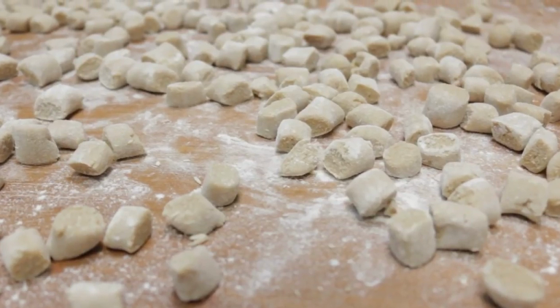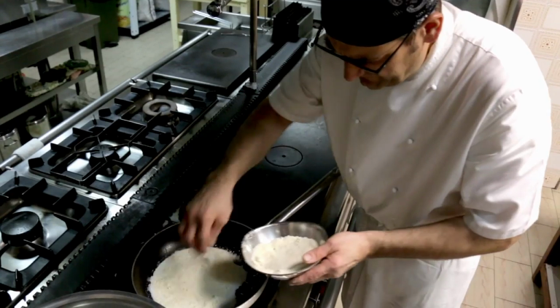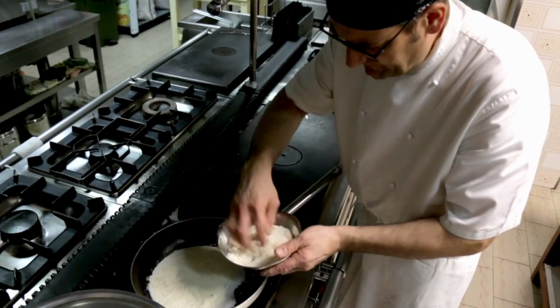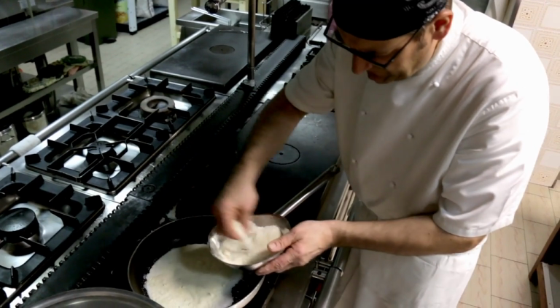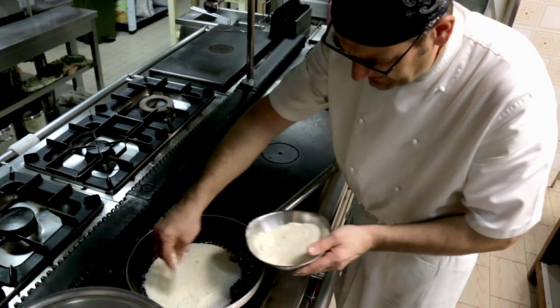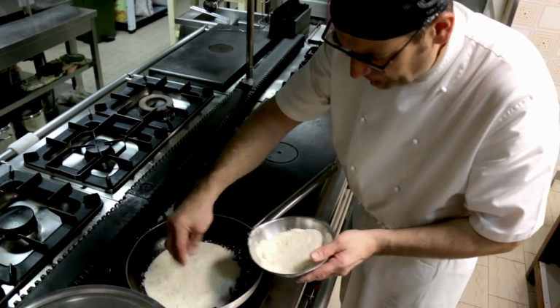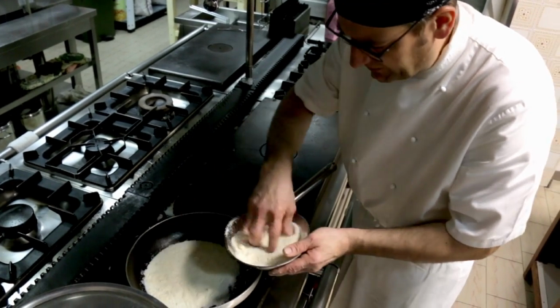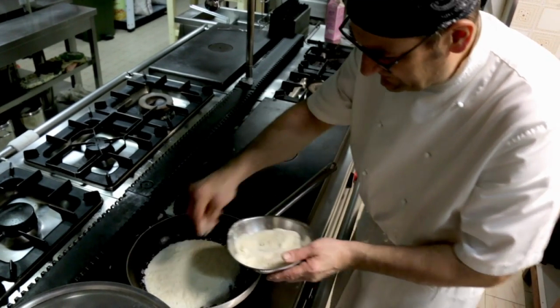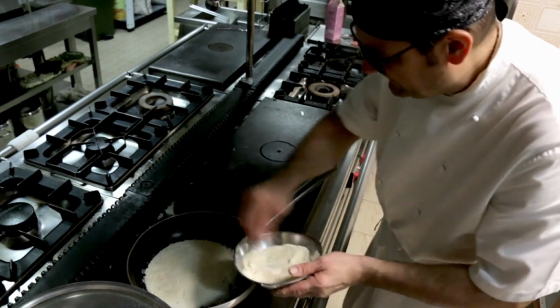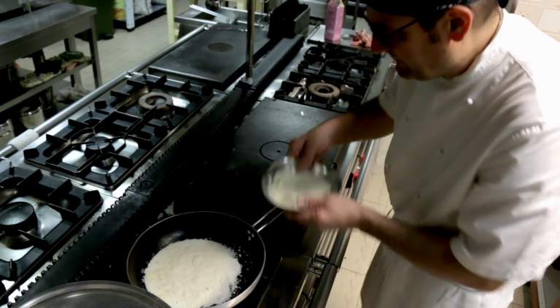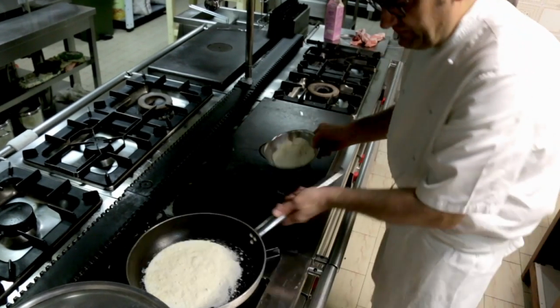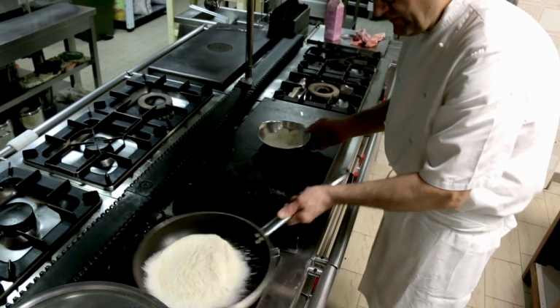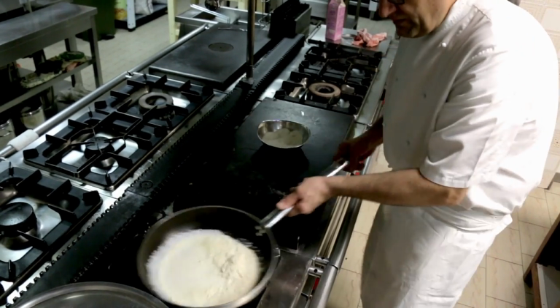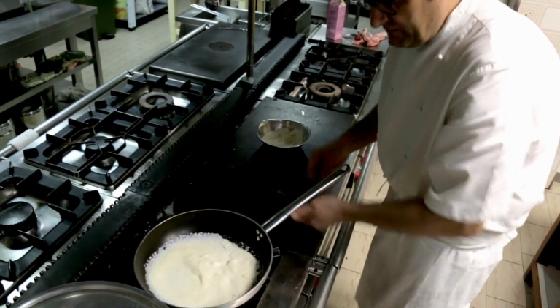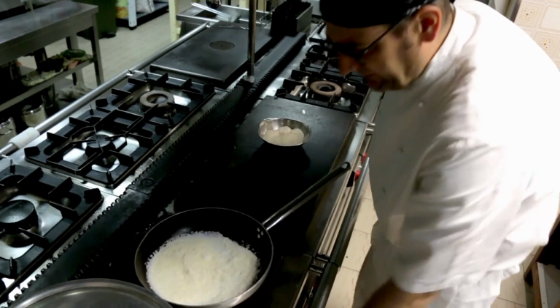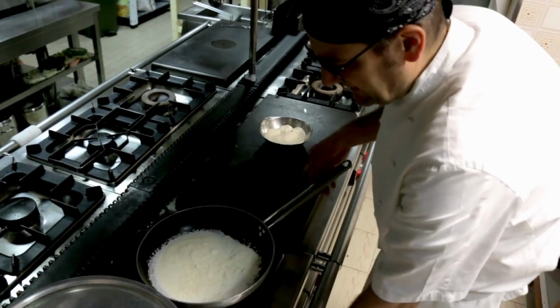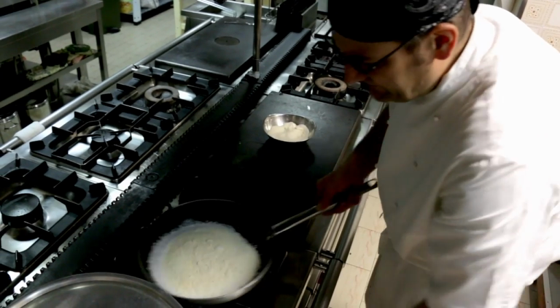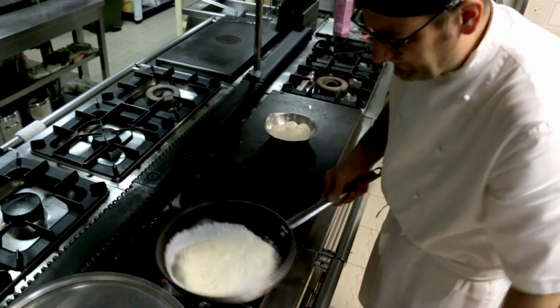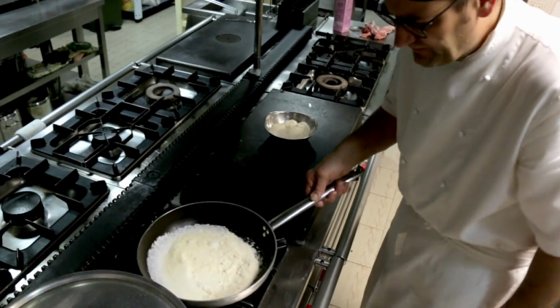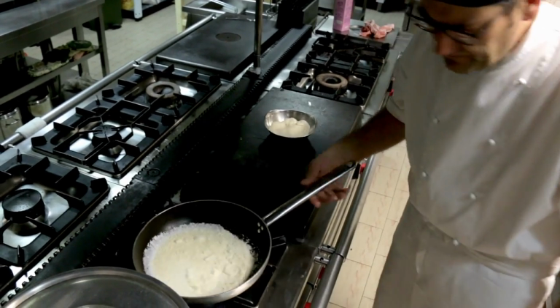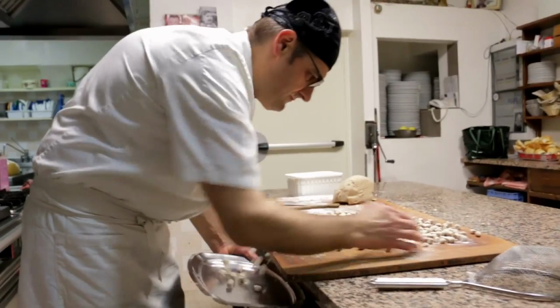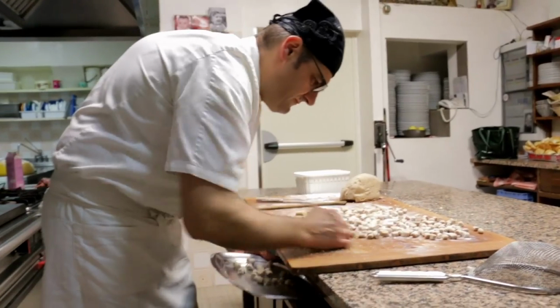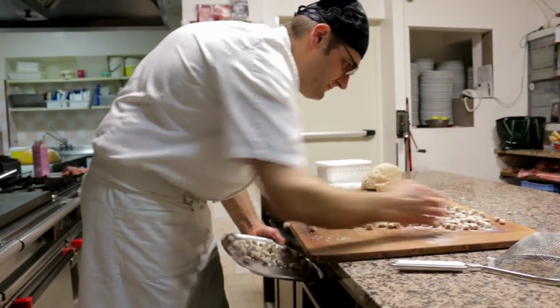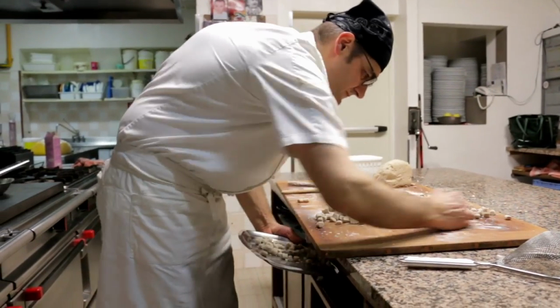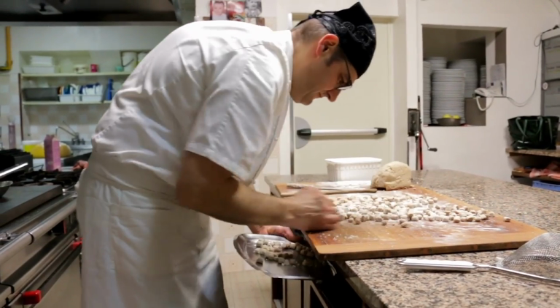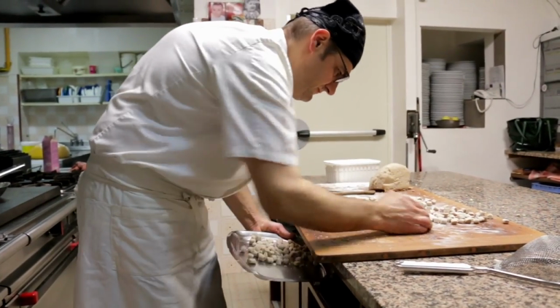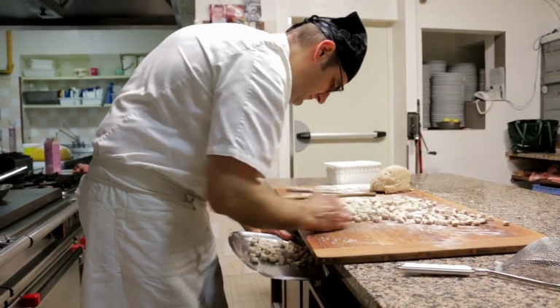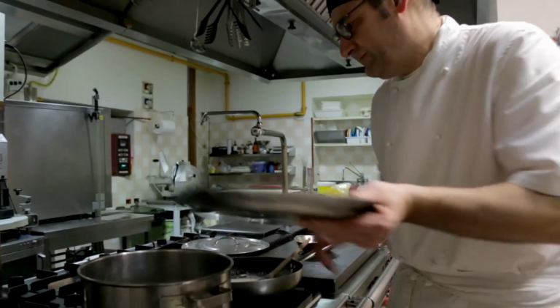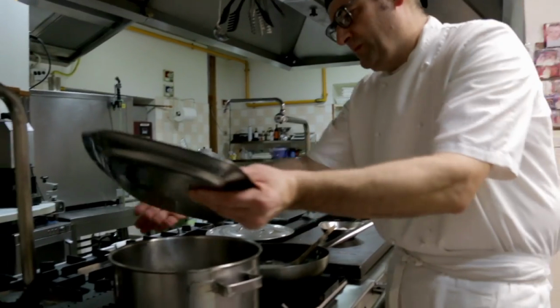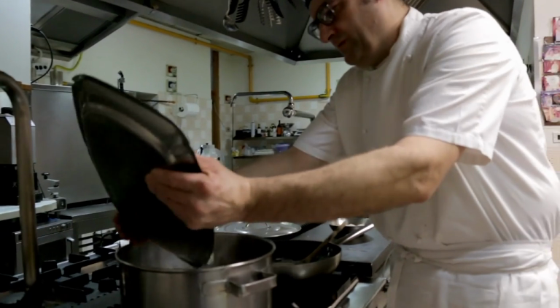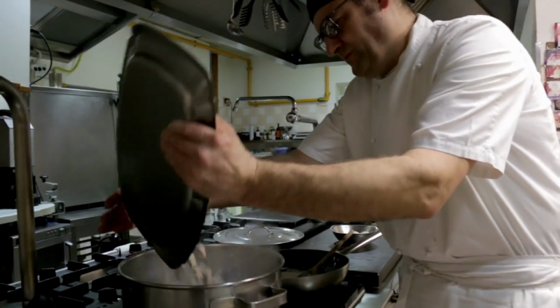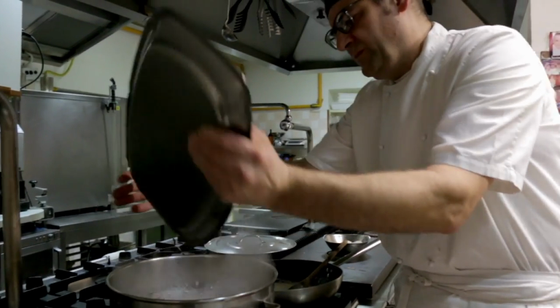Luigi heats panna, or single cream, in a pan and adds grated aged parmigiano to create a rich sauce. He adds the gnocchi to boiling salted water, saying to stir once and leave them.